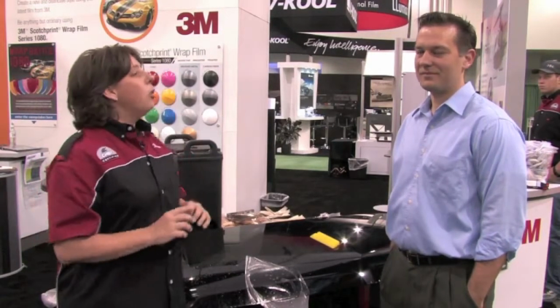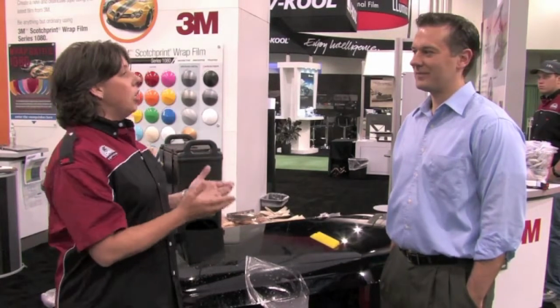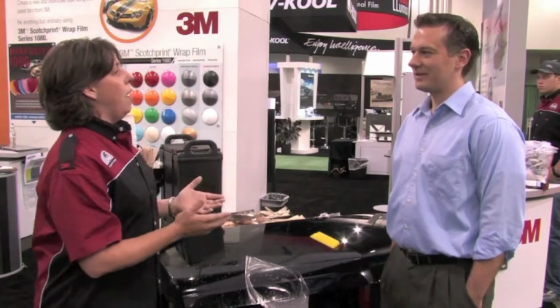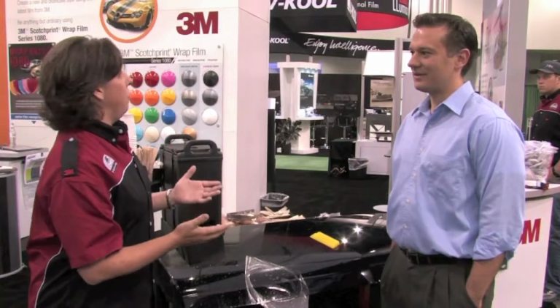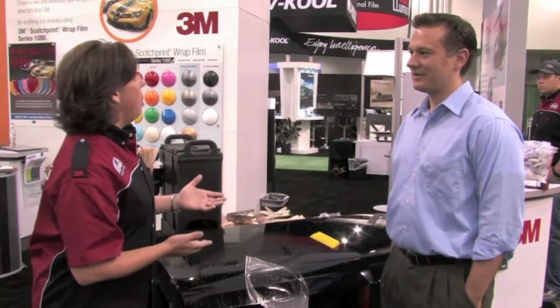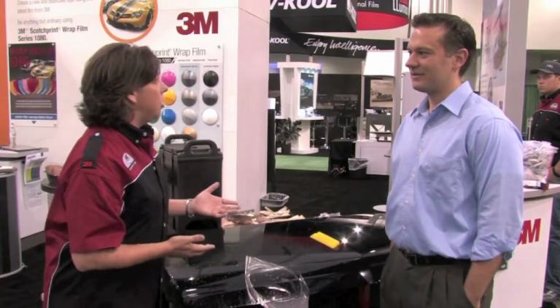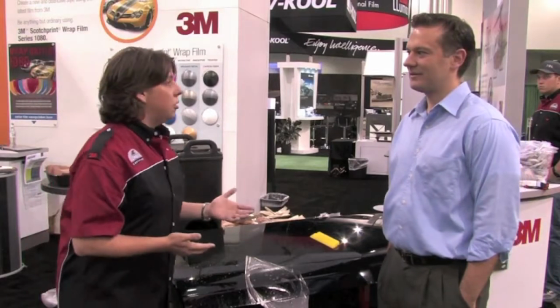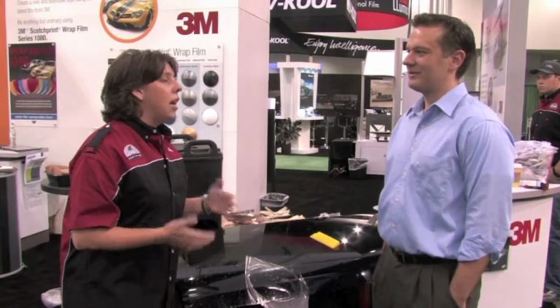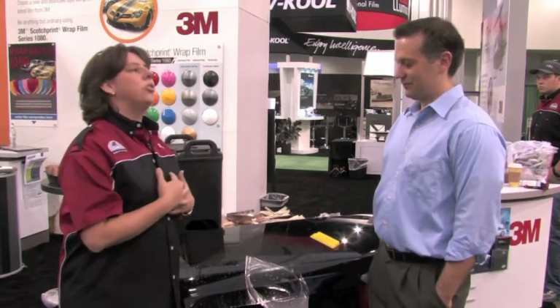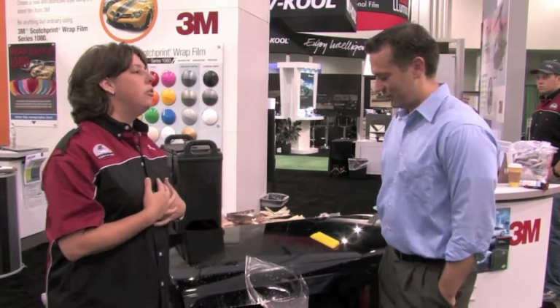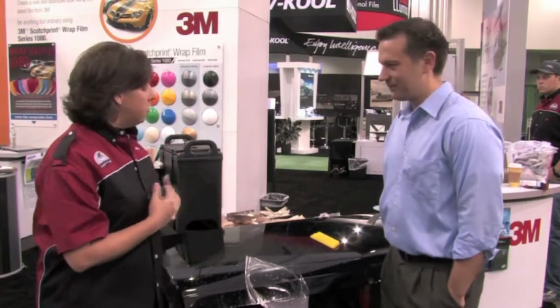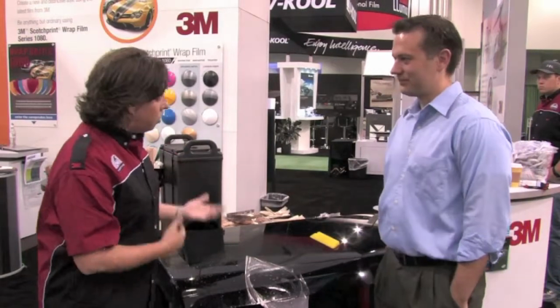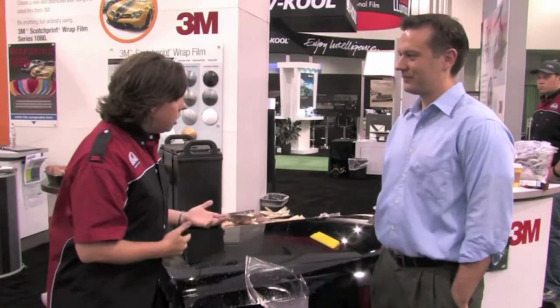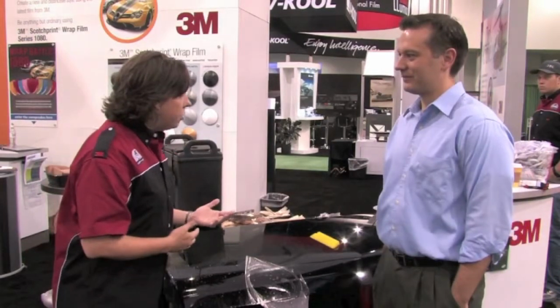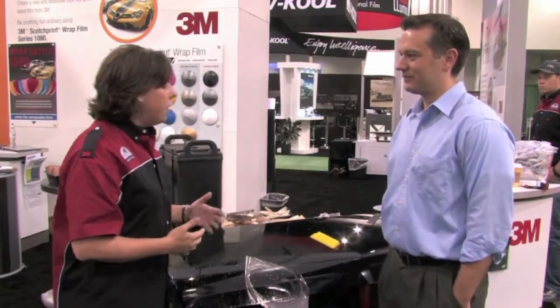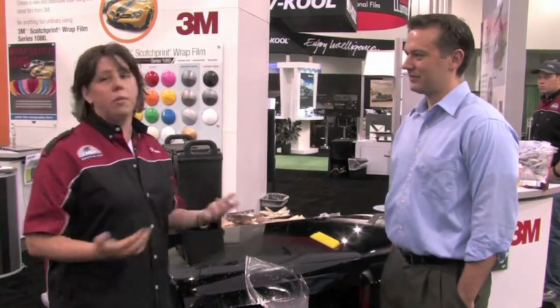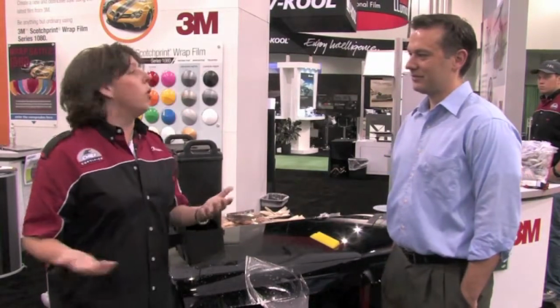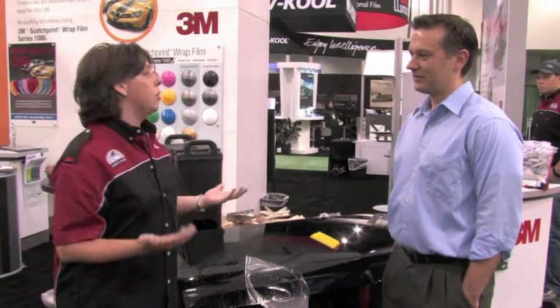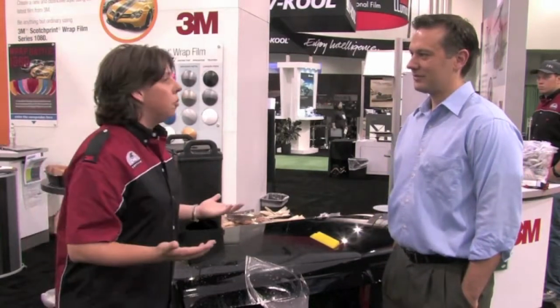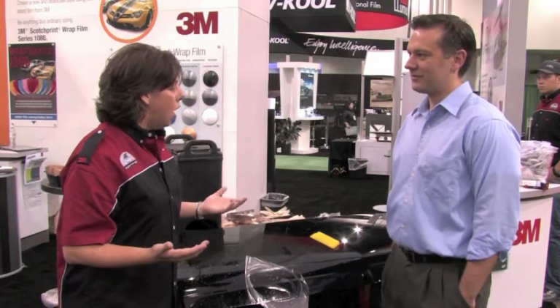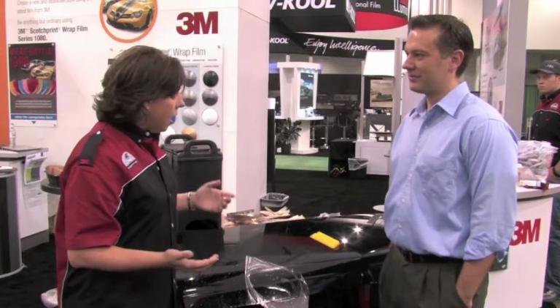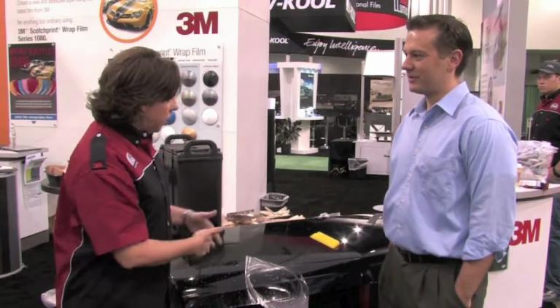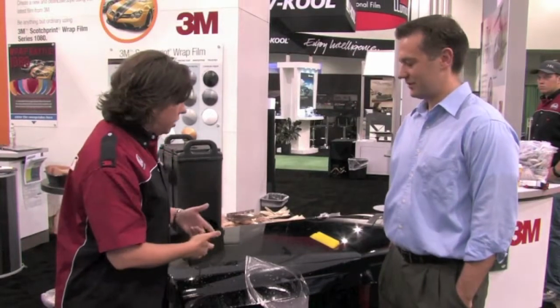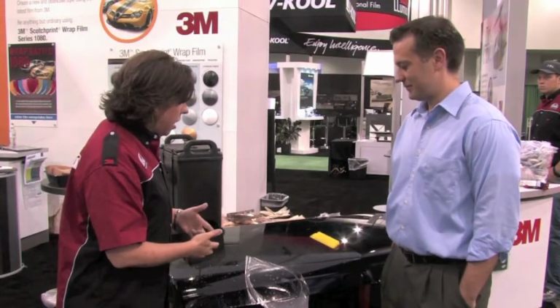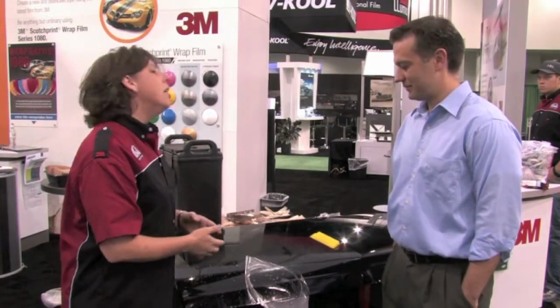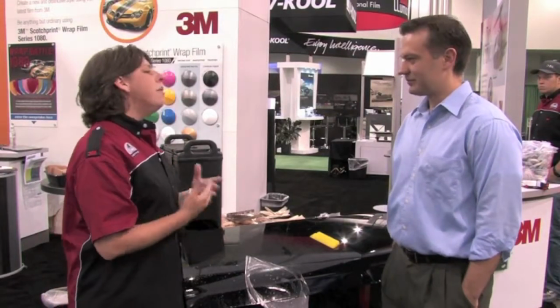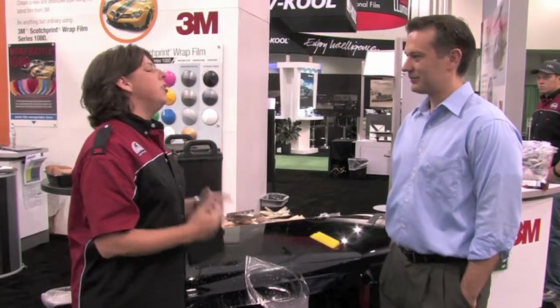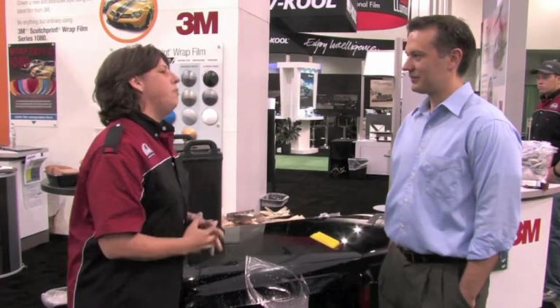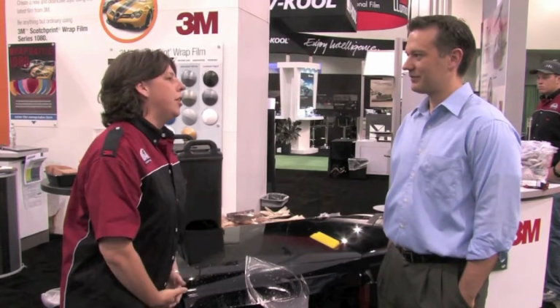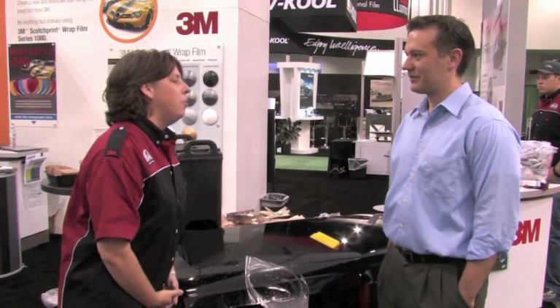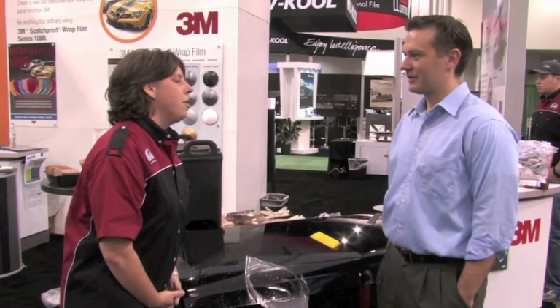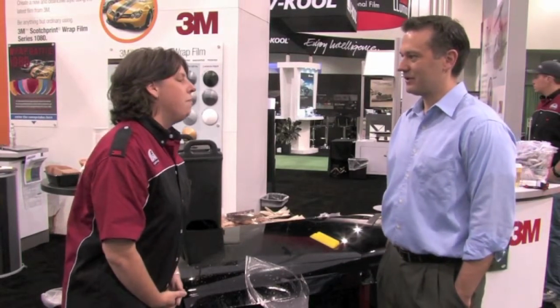Let's talk a little bit about the 3M Paint Protection System, because I personally use it on some of the show cars that we do and then on some of the work from the collision repair shop — and just how easy it is. Tell me the history of paint protection film with 3M.